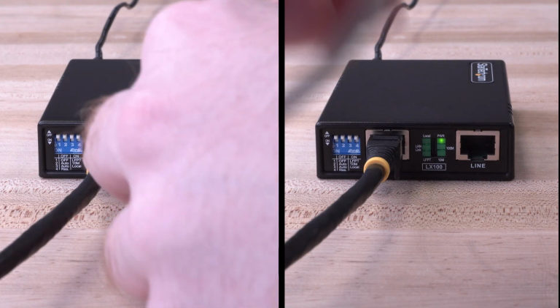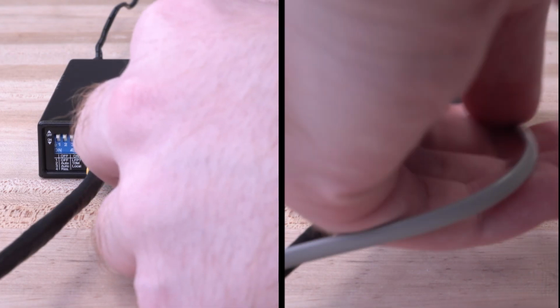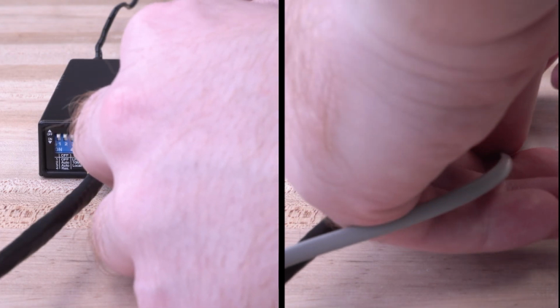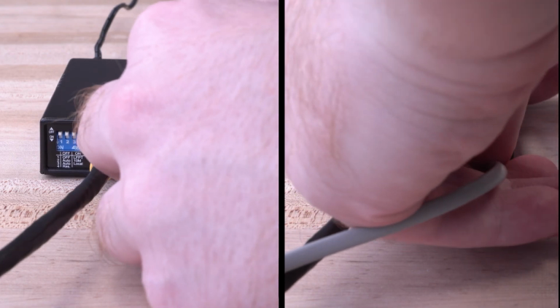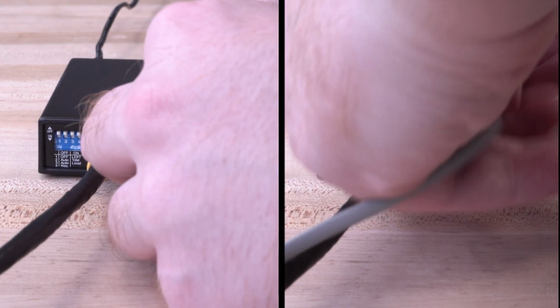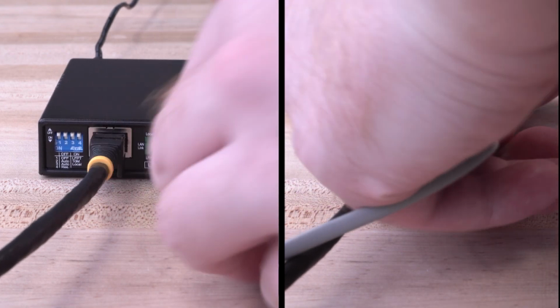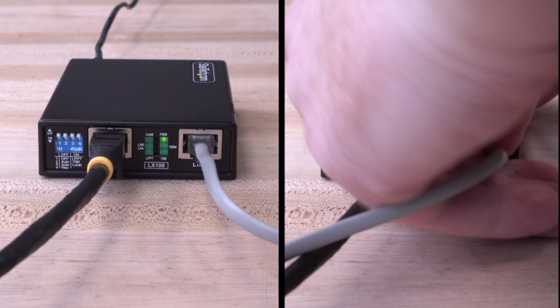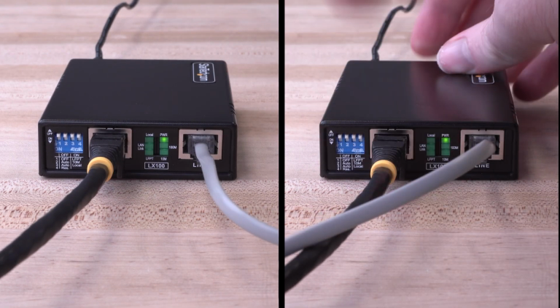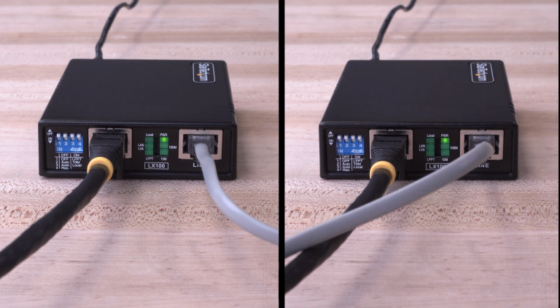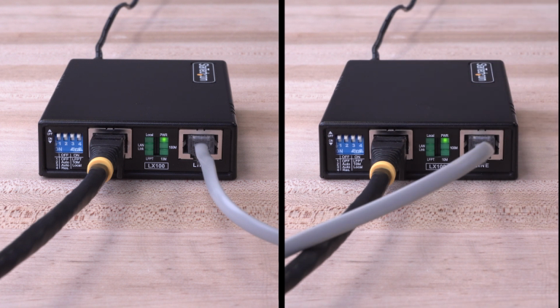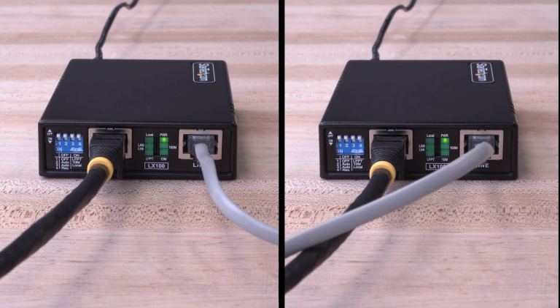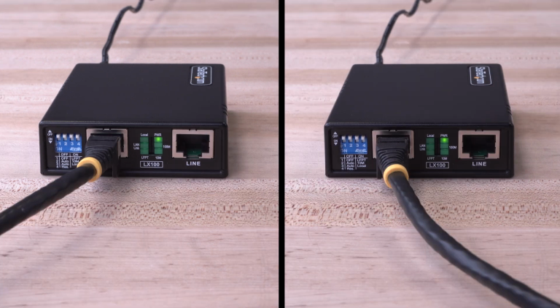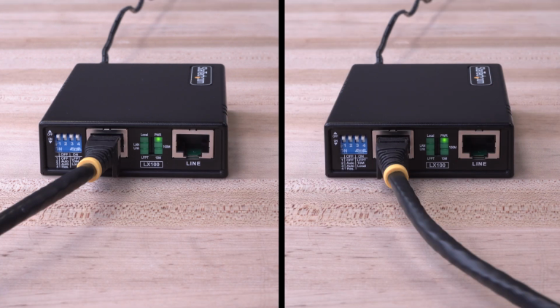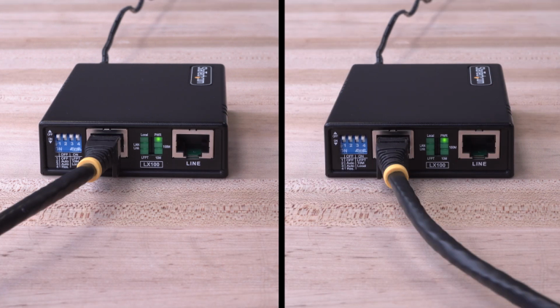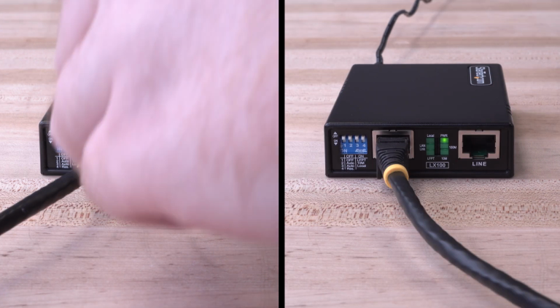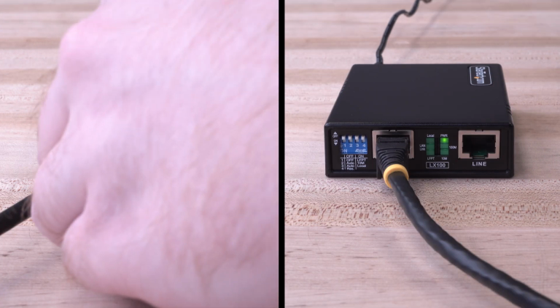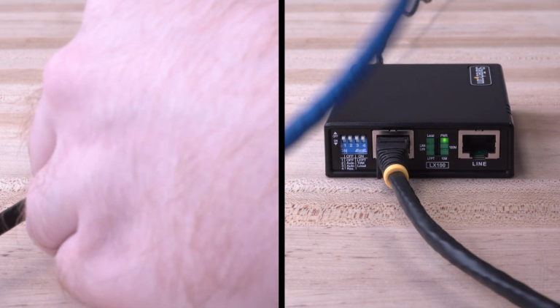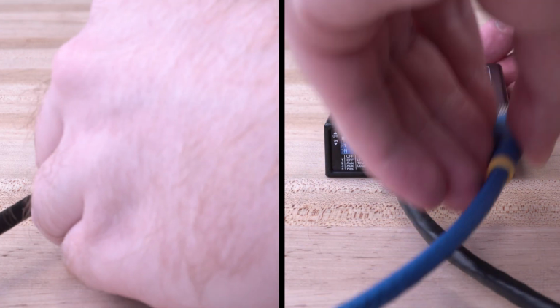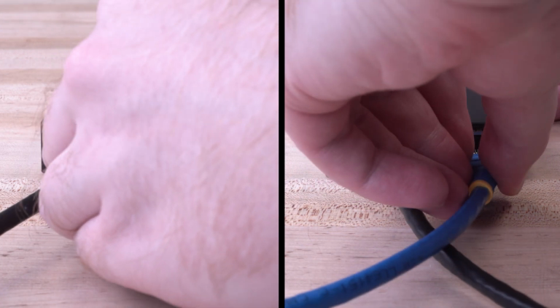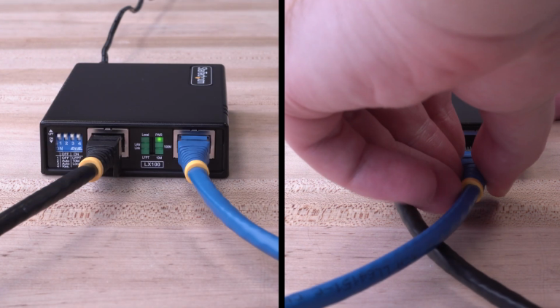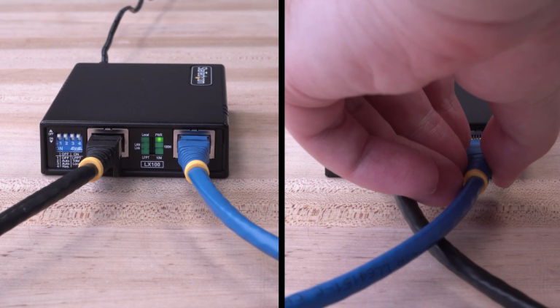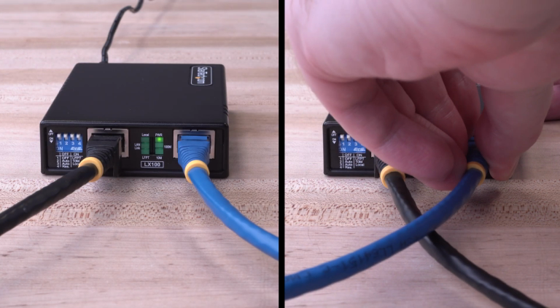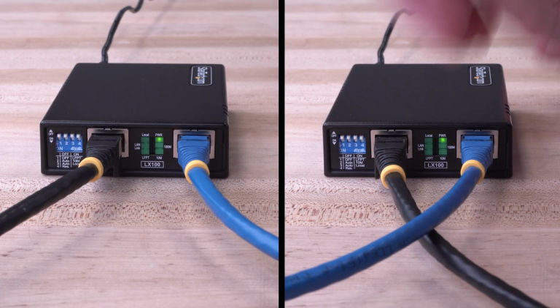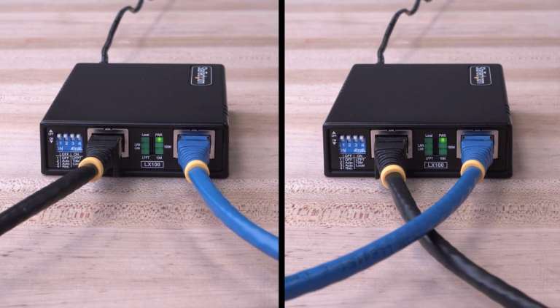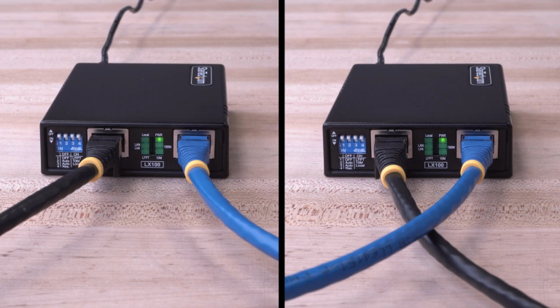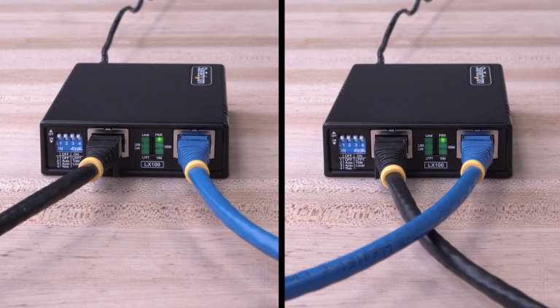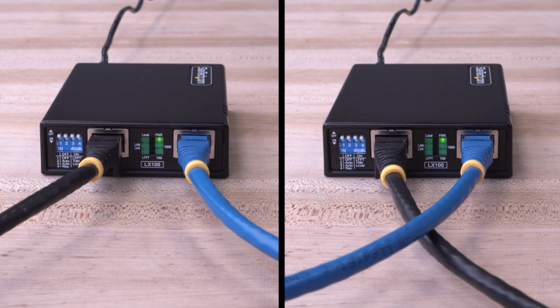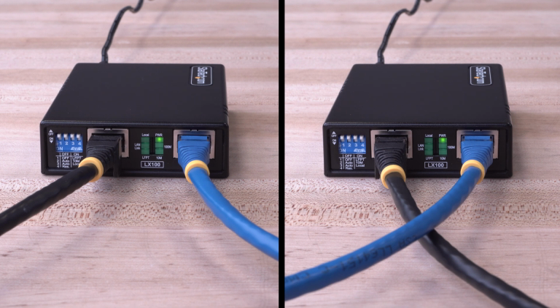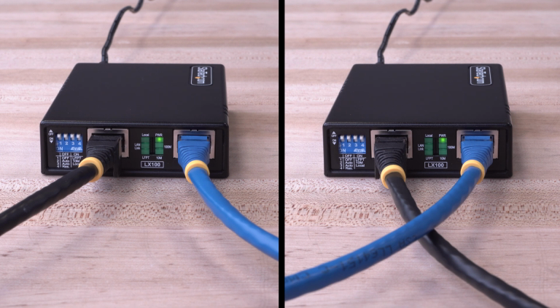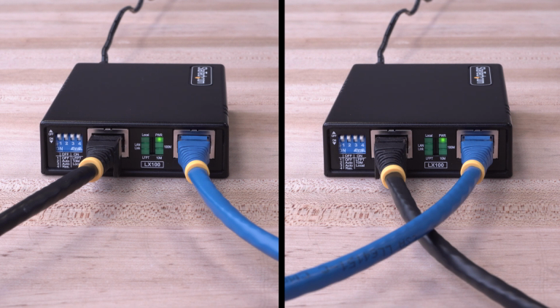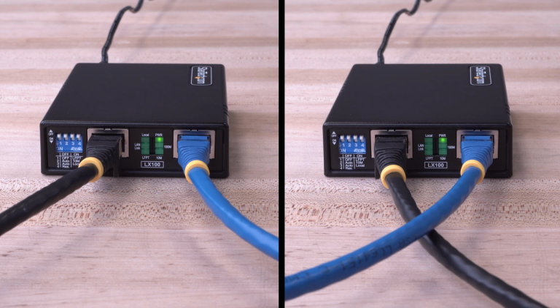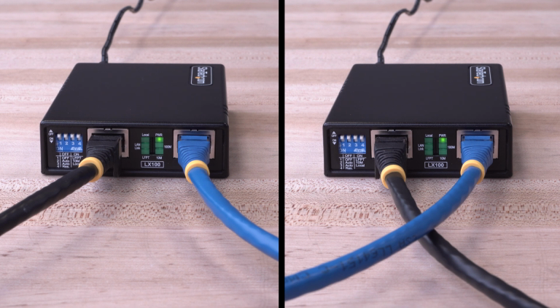Our Extender is compatible with RJ11 terminated phone line cabling and RJ45 terminated unshielded or shielded twisted pair CAT 5E or better Ethernet cable, offering greater flexibility.